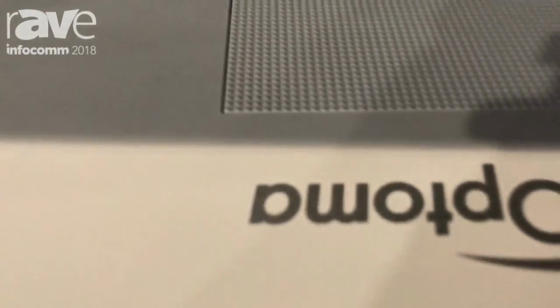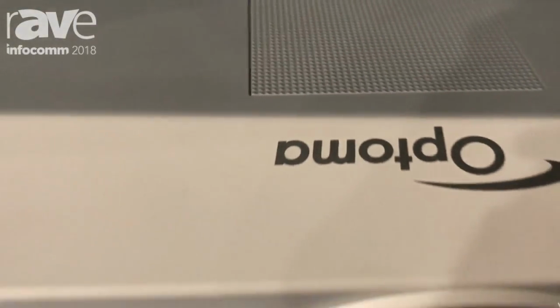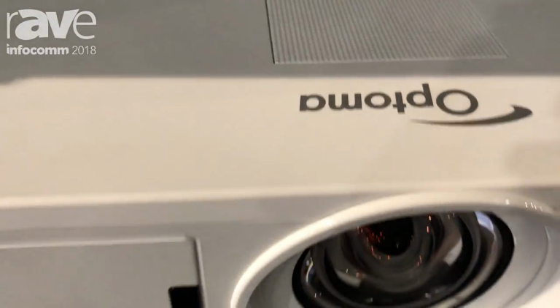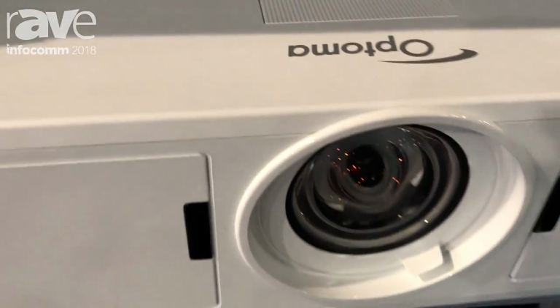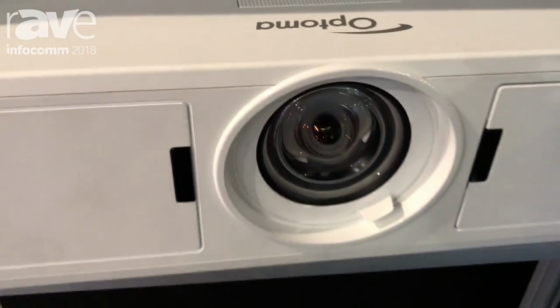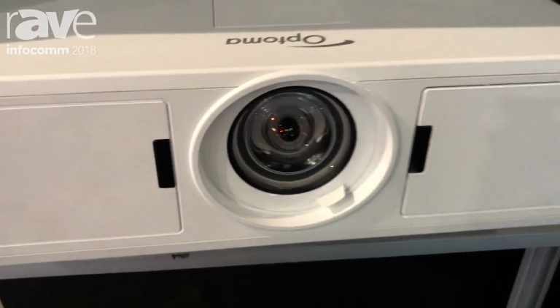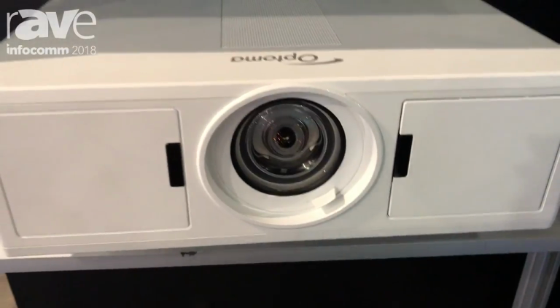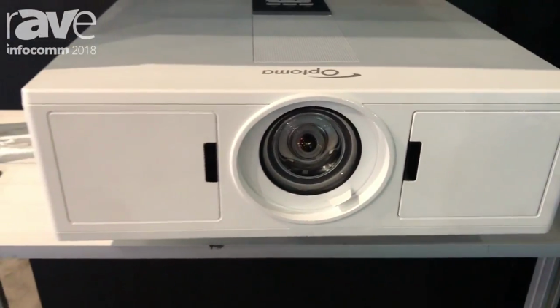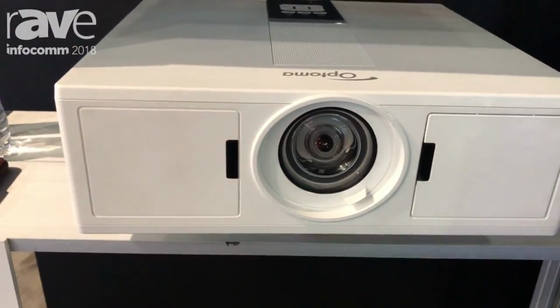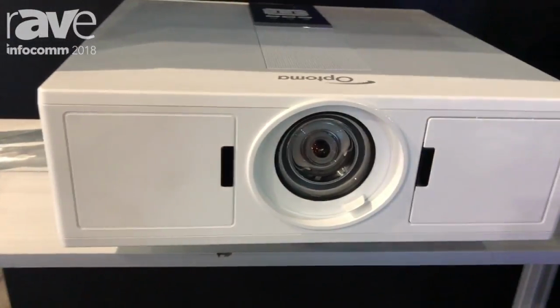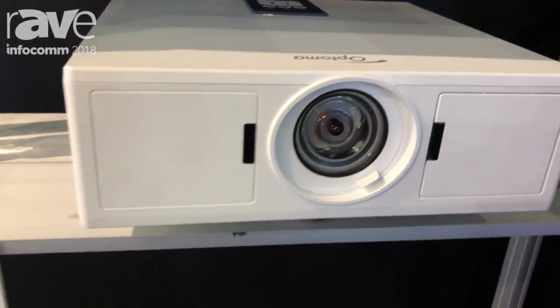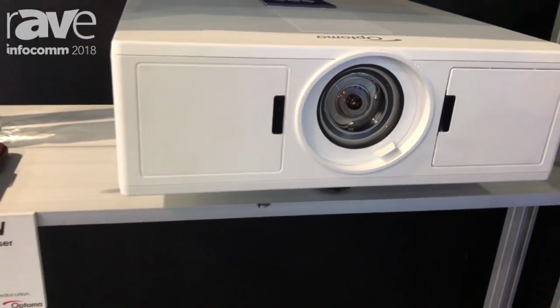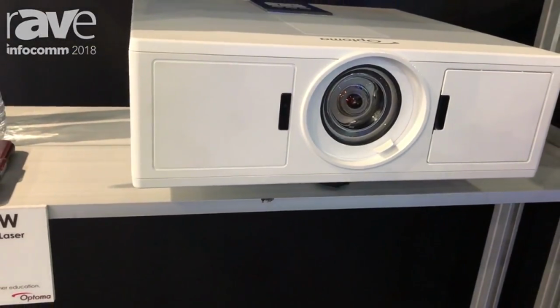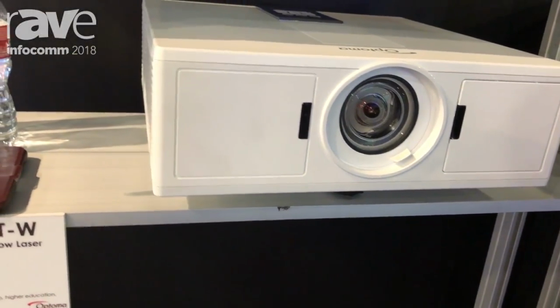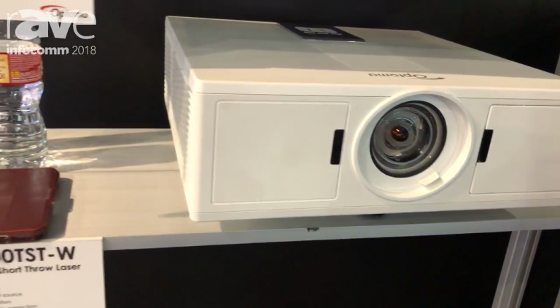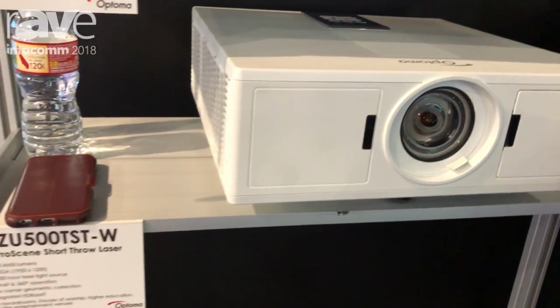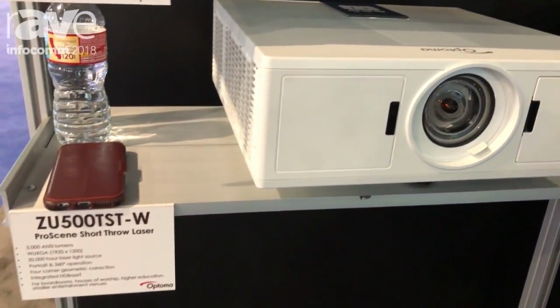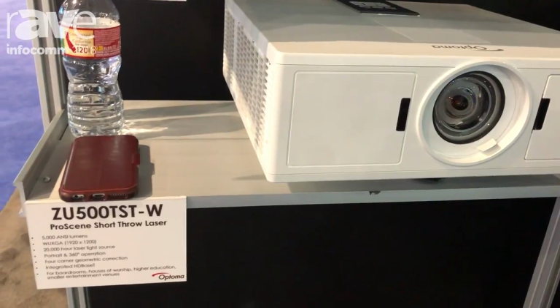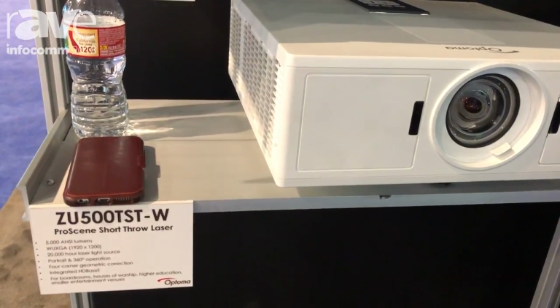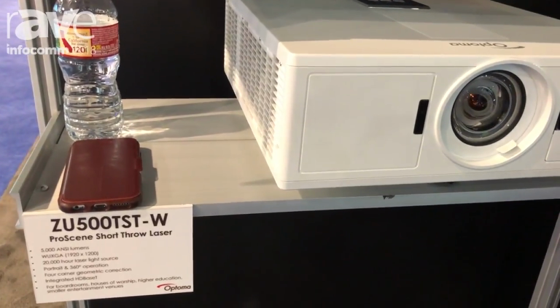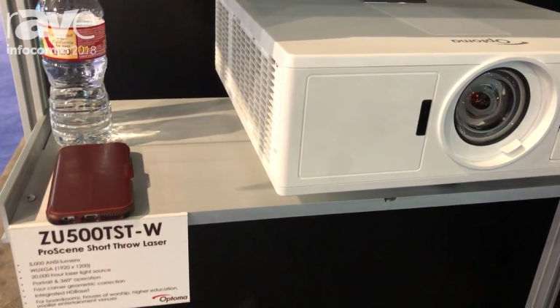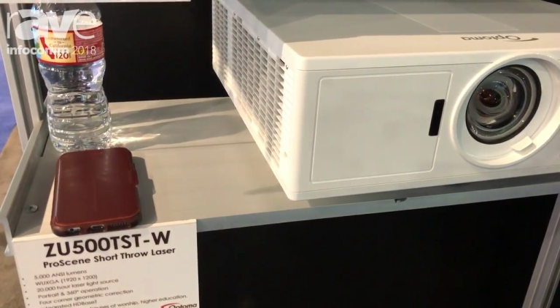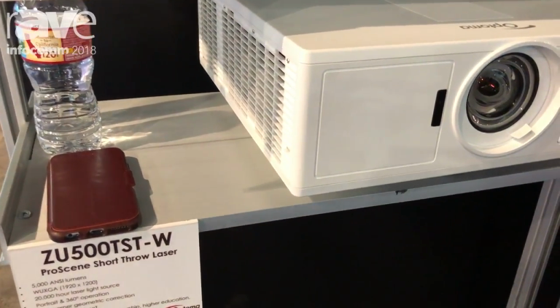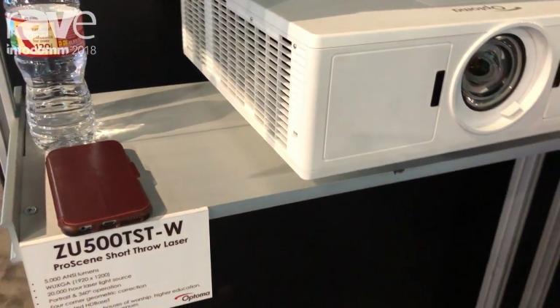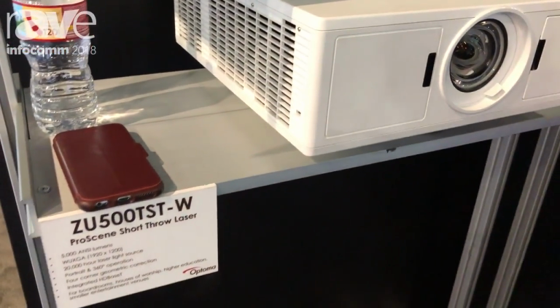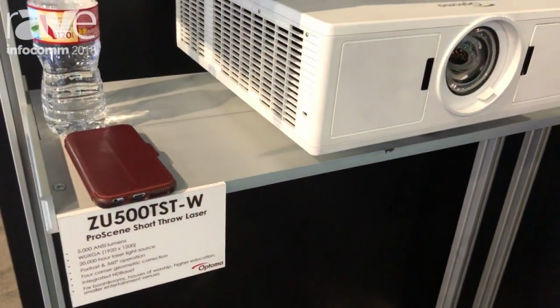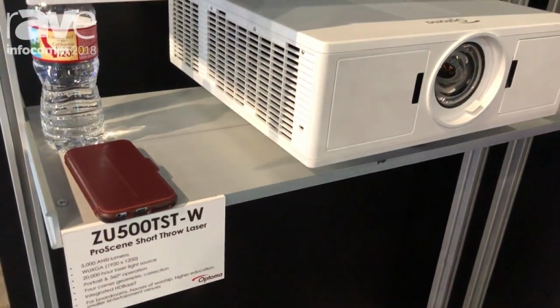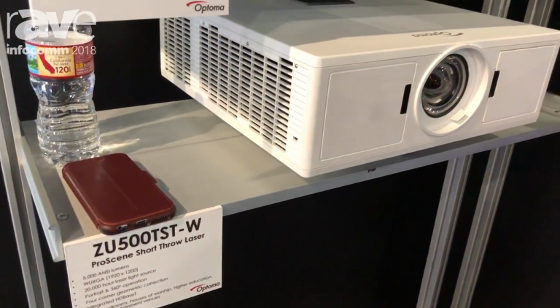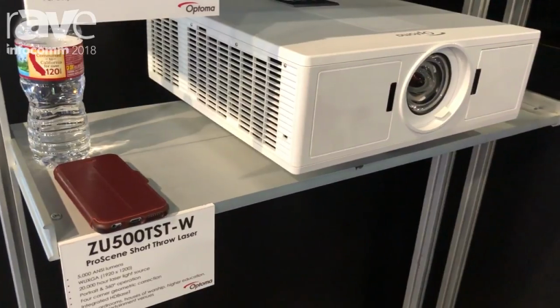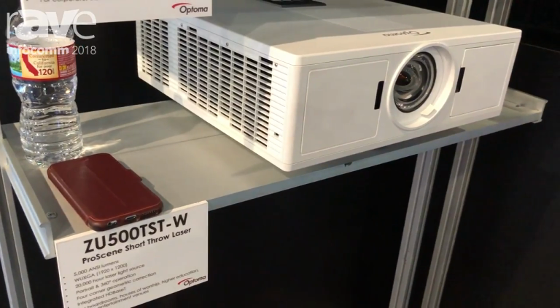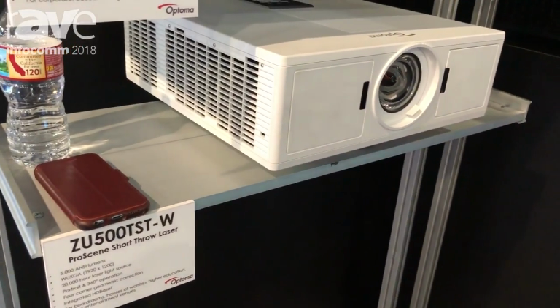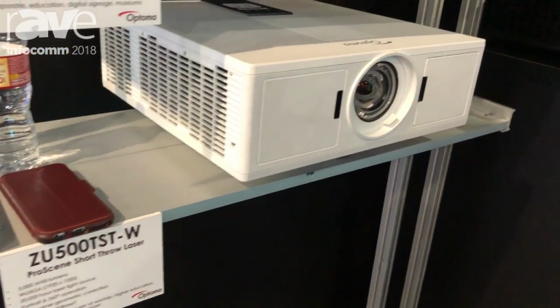Then we have the model we're showing here, which is the ZU500TST. This is a short throw WUXGA, which is a great product for digital signage type applications or simulators.